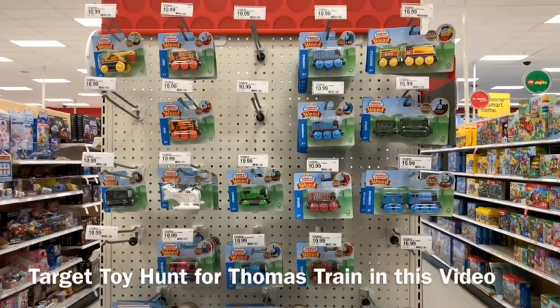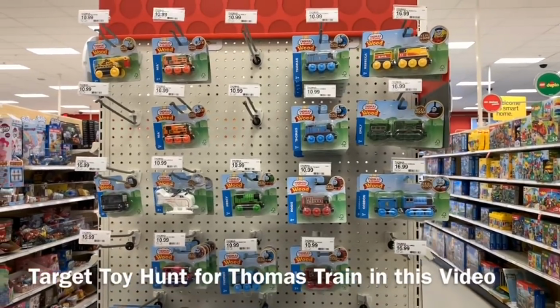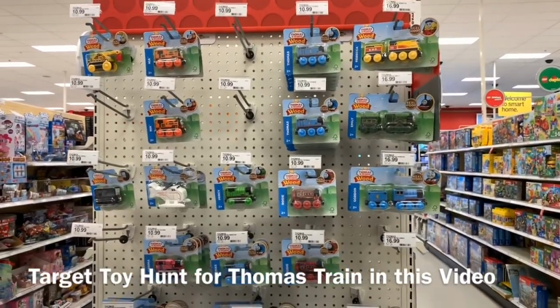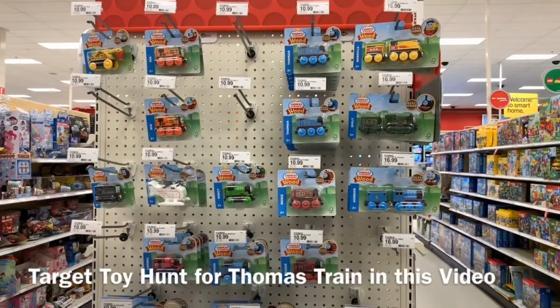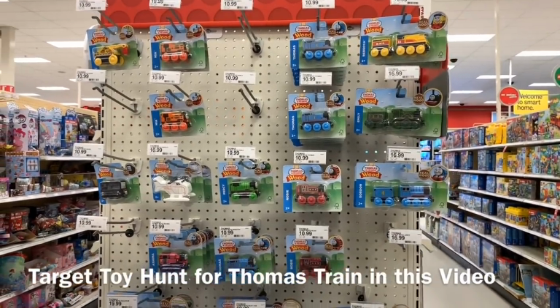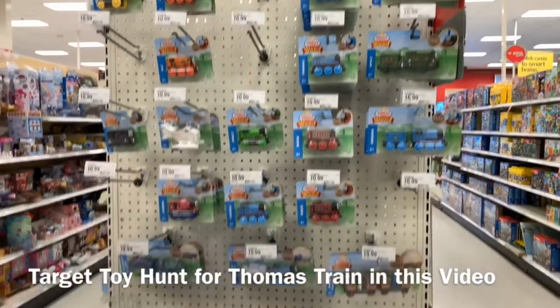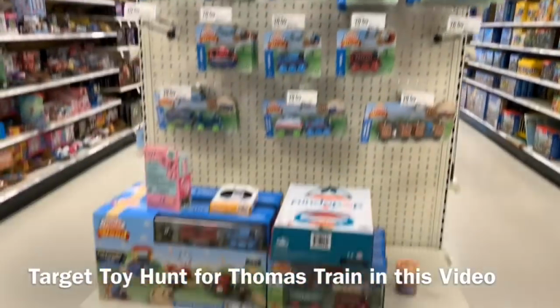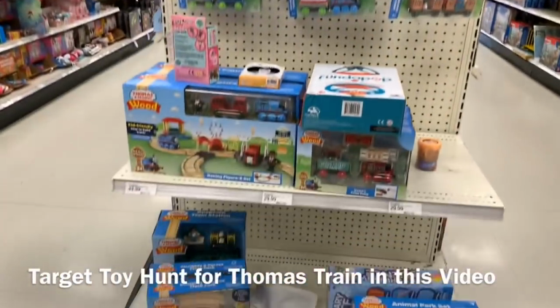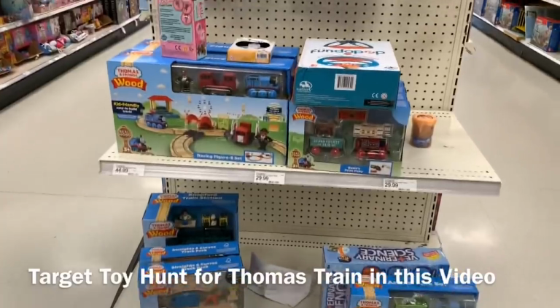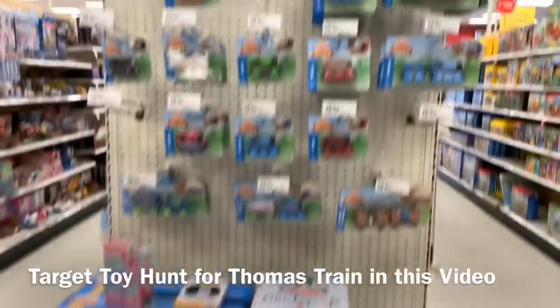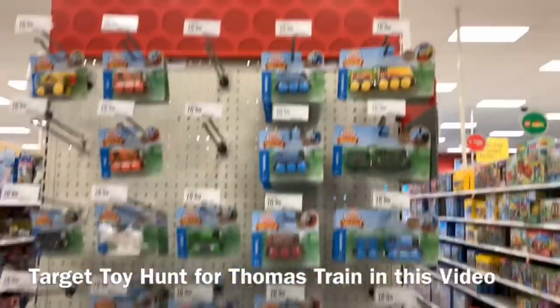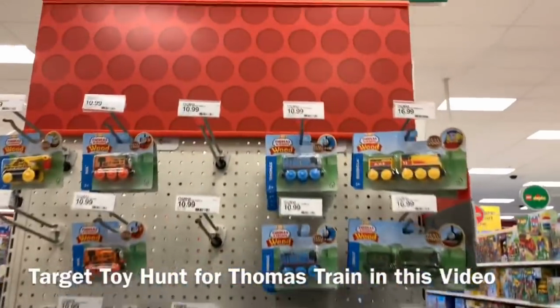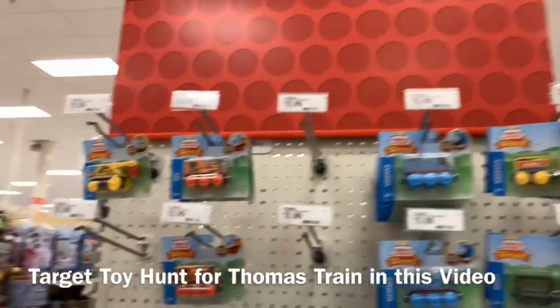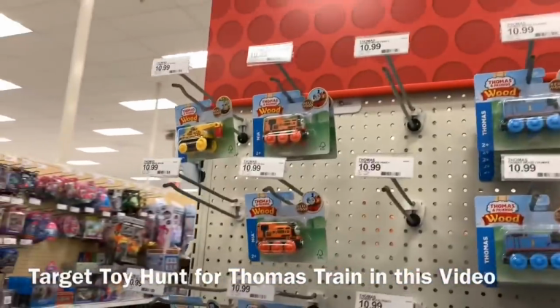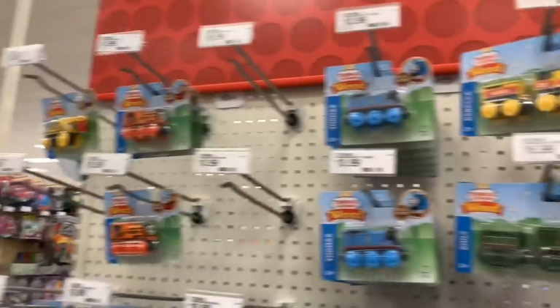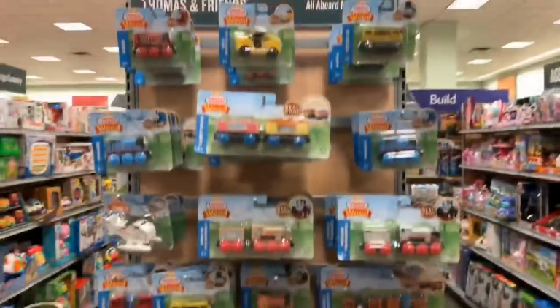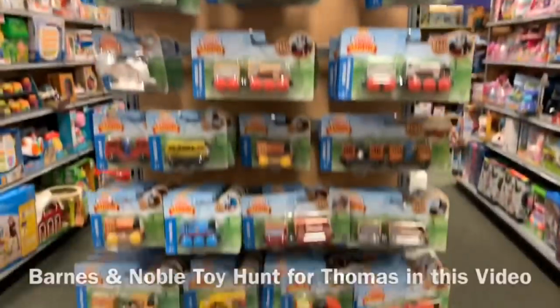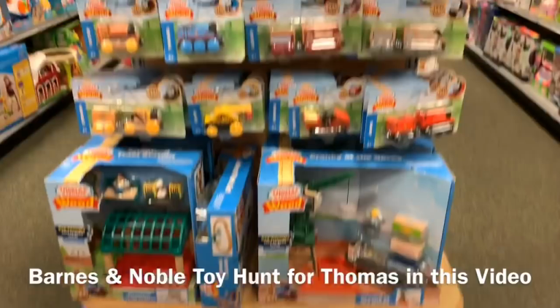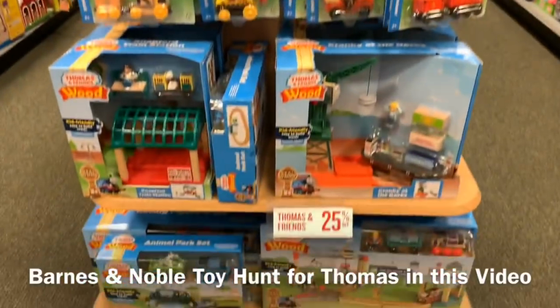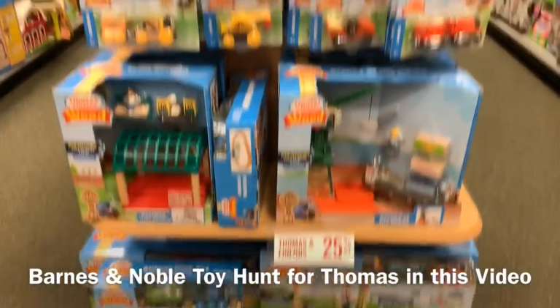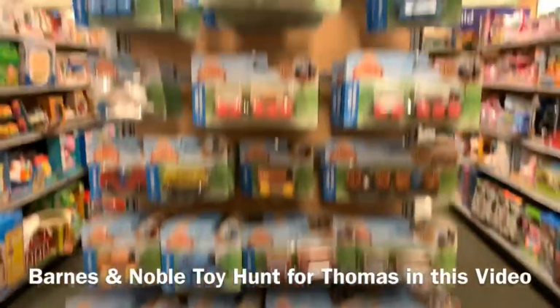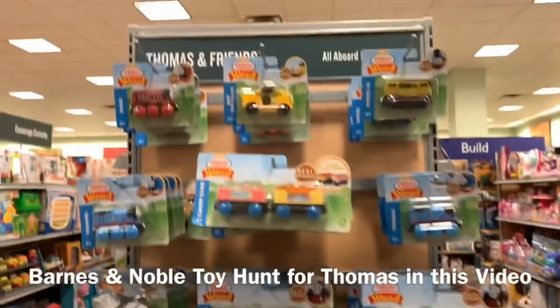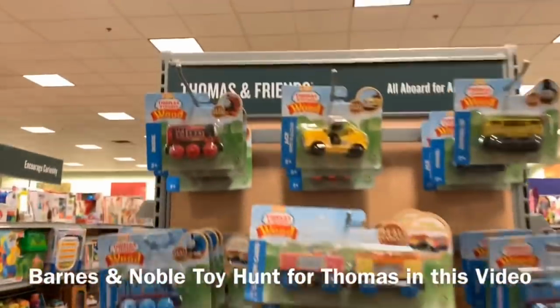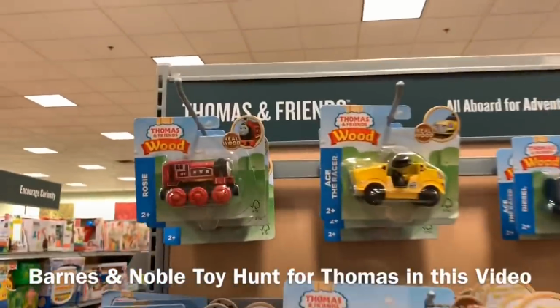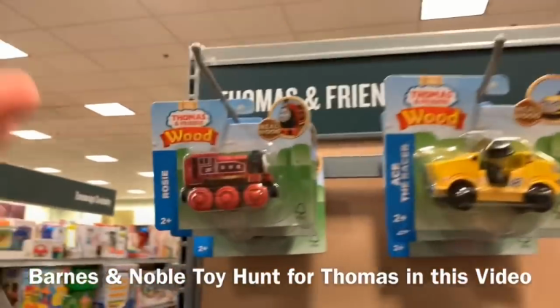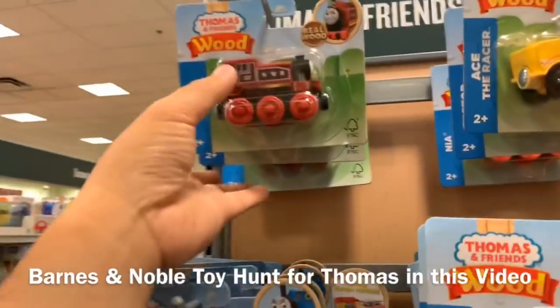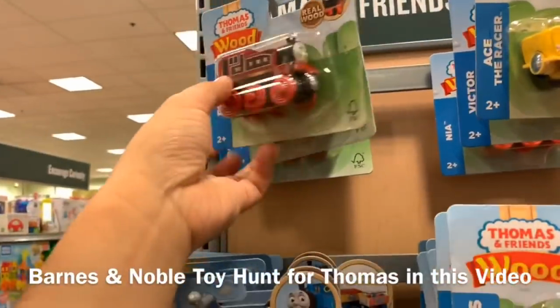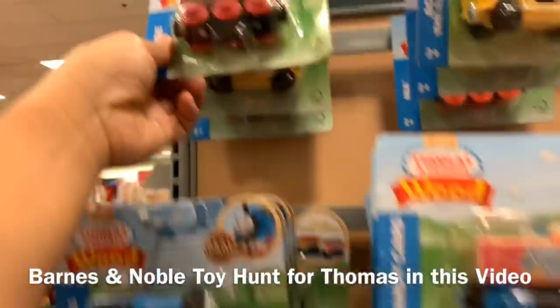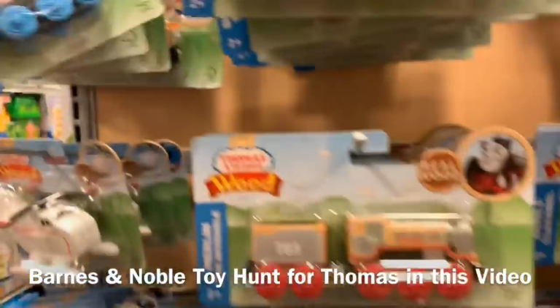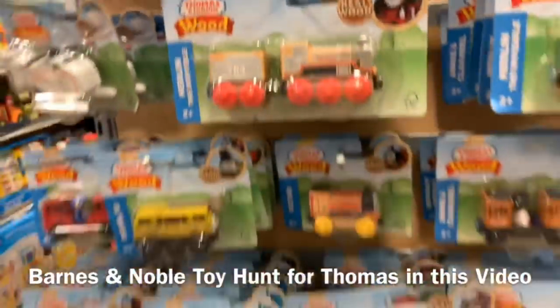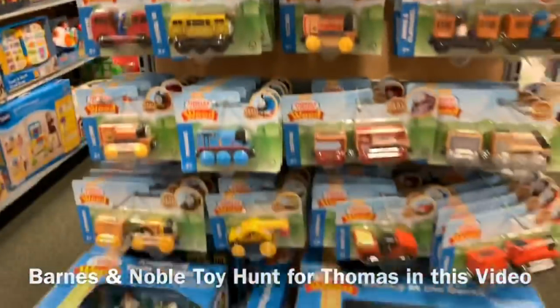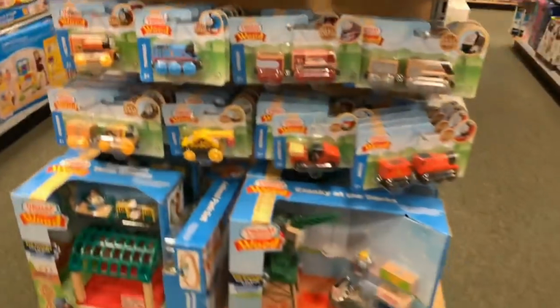I'm at Target and this is the first time I've seen these wooden toys outside of Toys R Us. Barnes & Noble has a nice collection of the wooden Thomas and trains. I think this is more variety than I saw at Target.